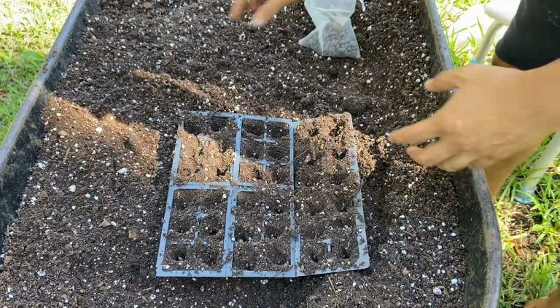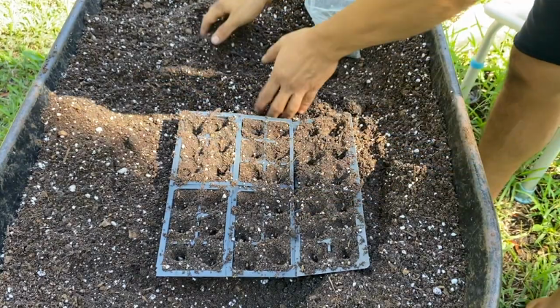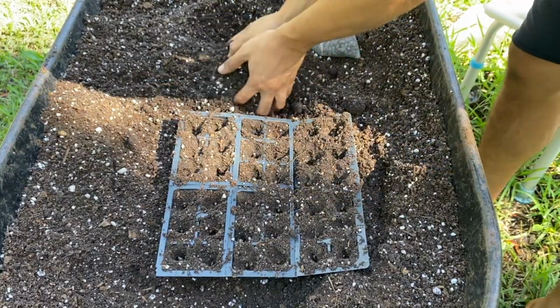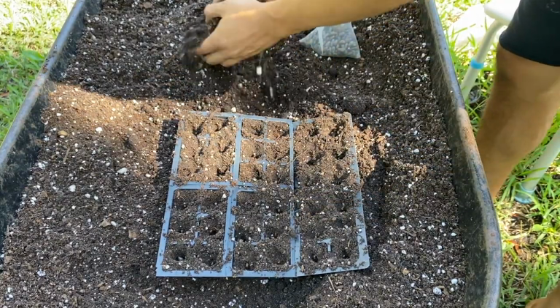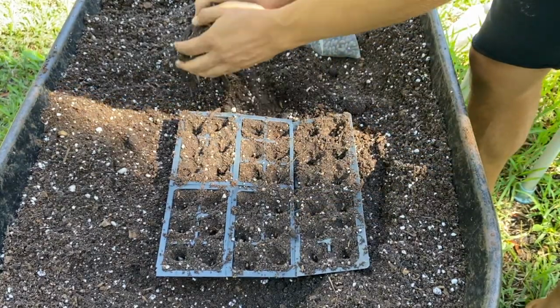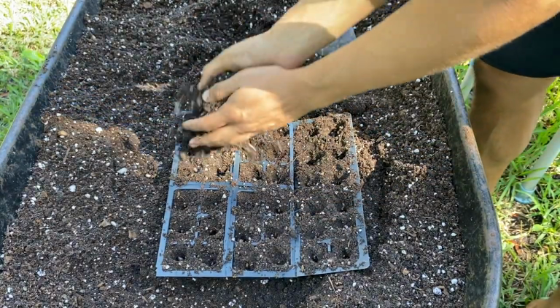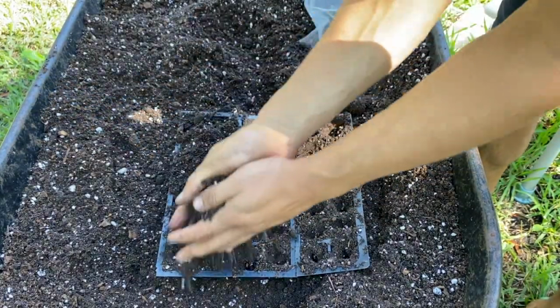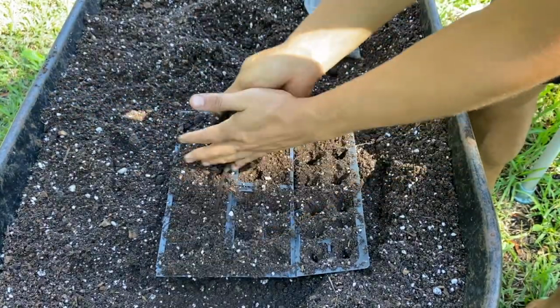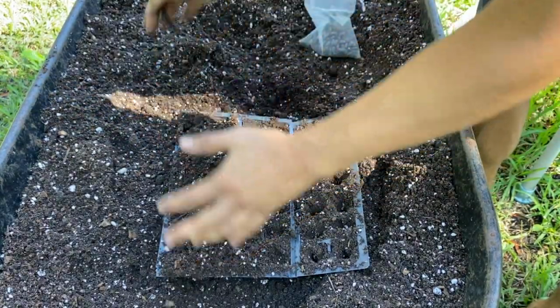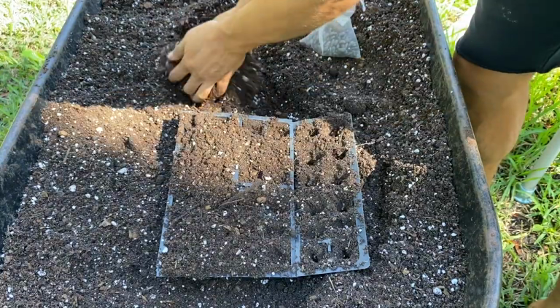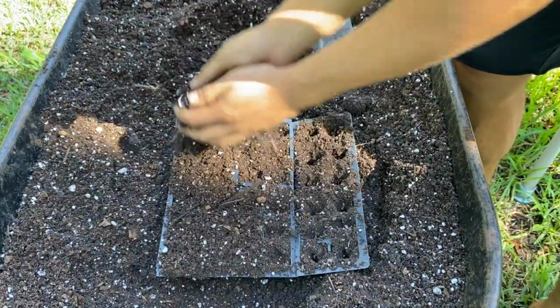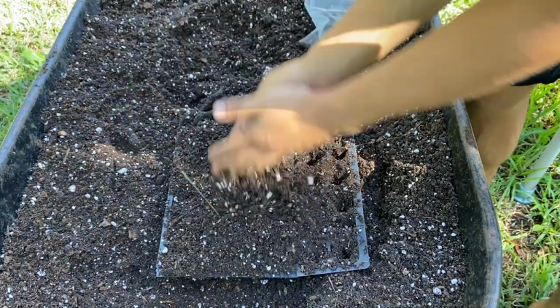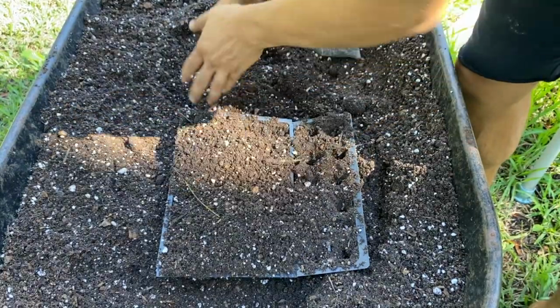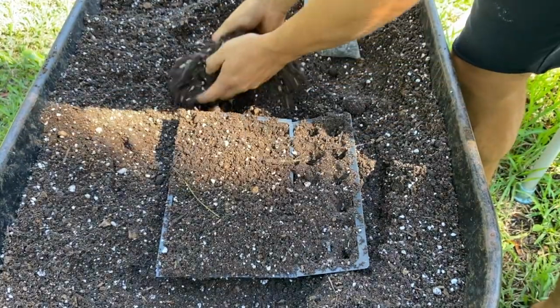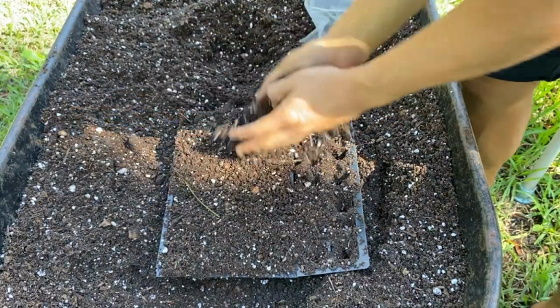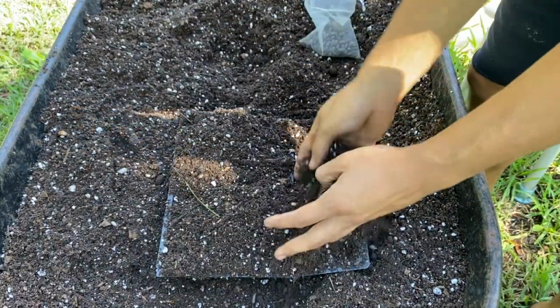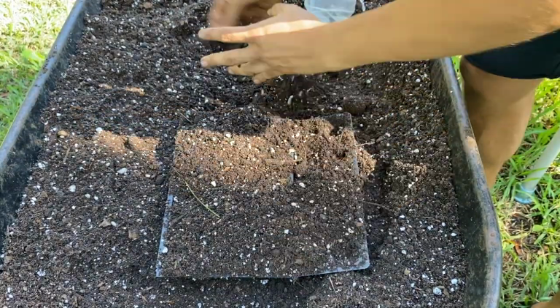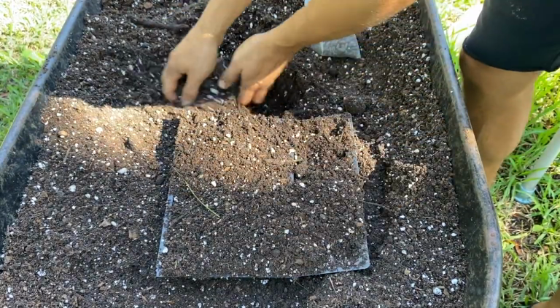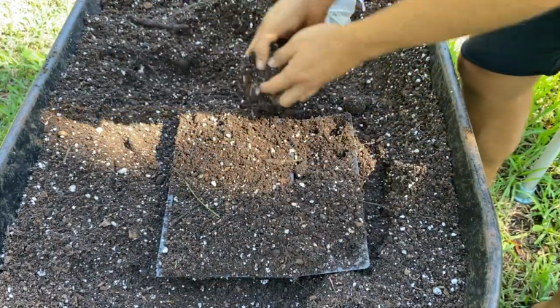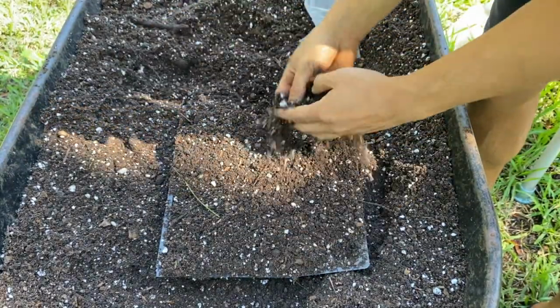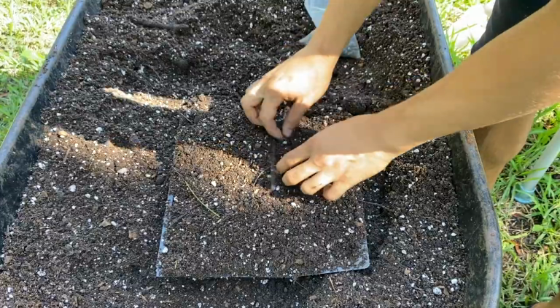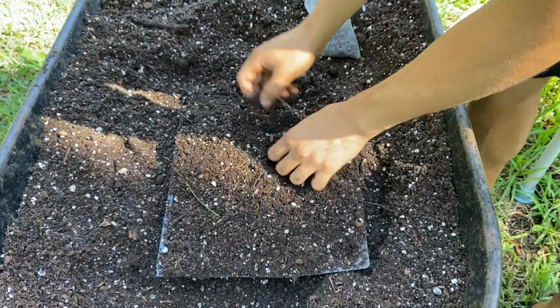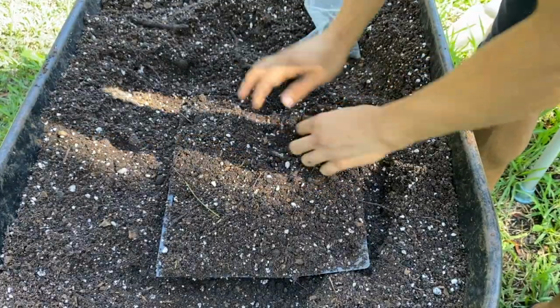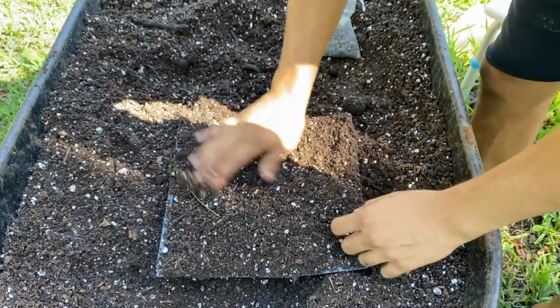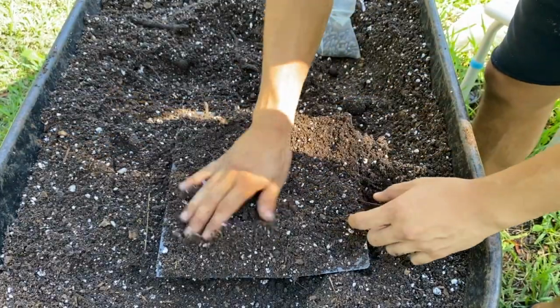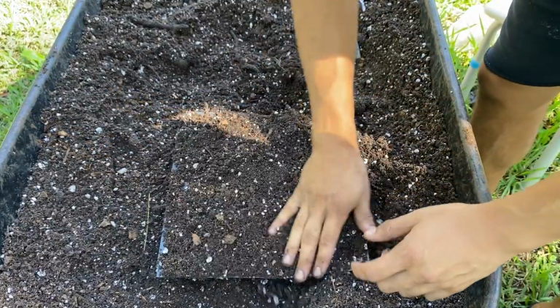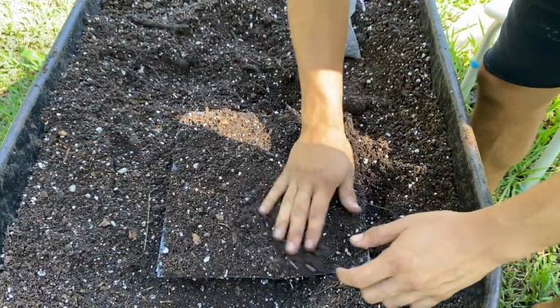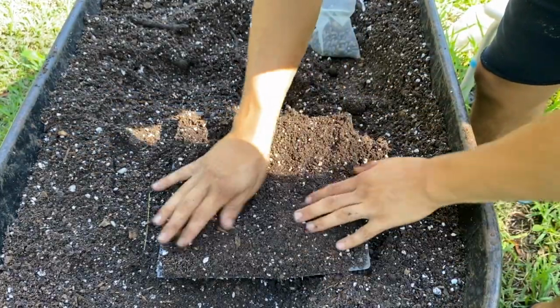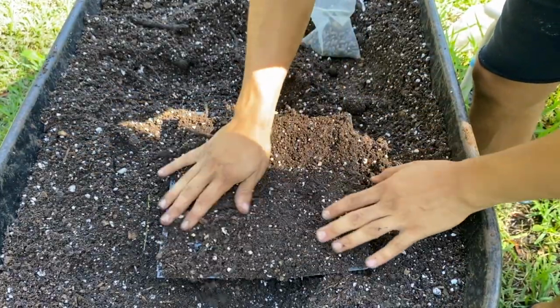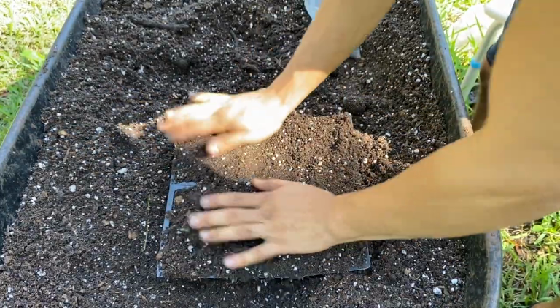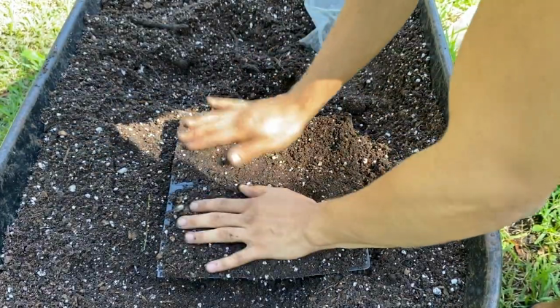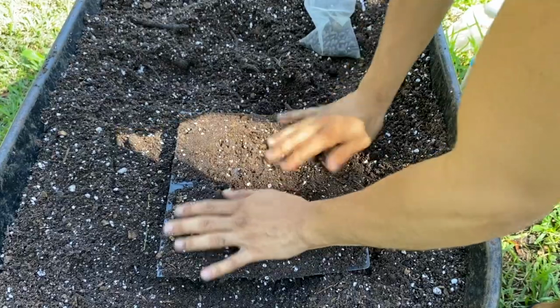Once you've sowed the seeds, you can just lightly cover the top with a layer of soil. Don't pat this down too hard — just lightly cover the top and brush off any excess soil. Be very gentle in this part.